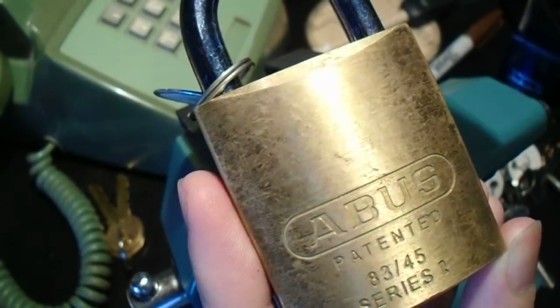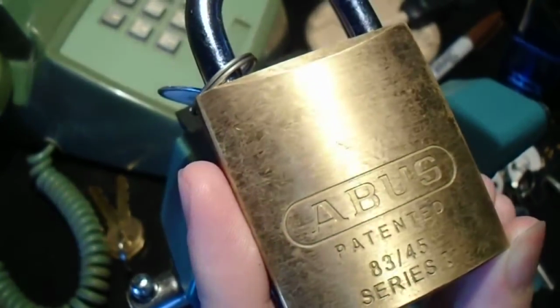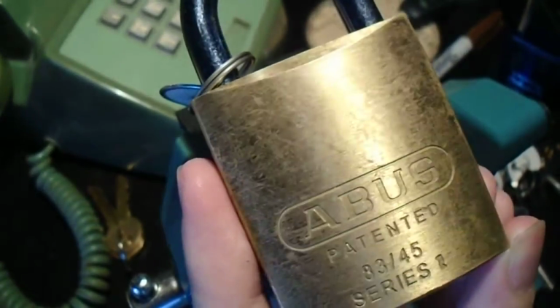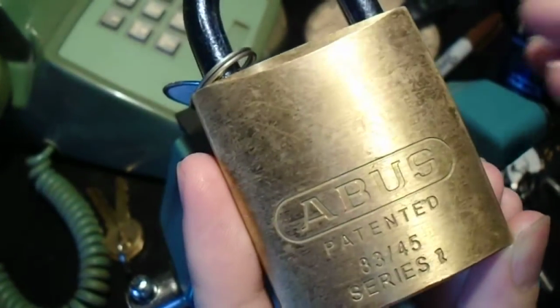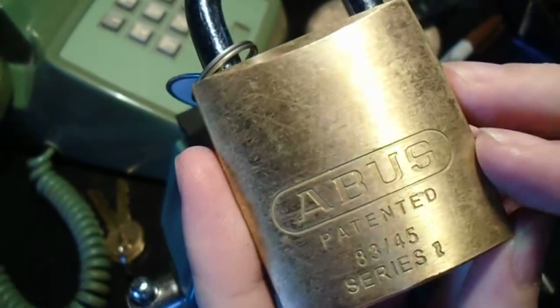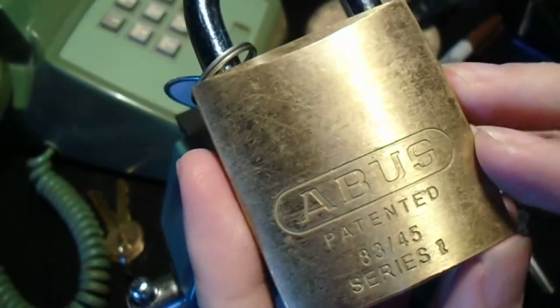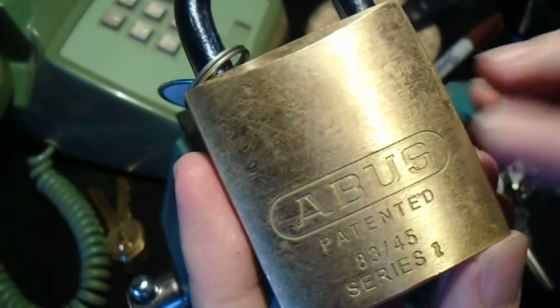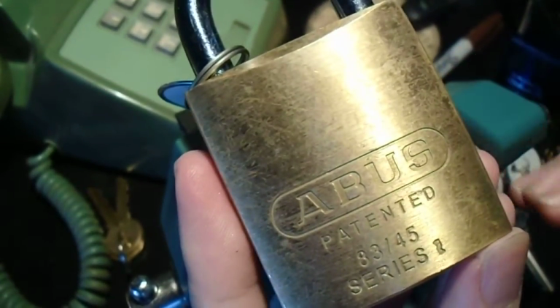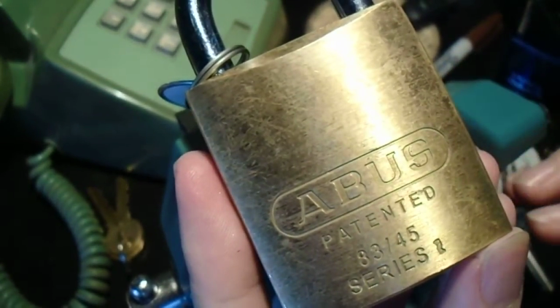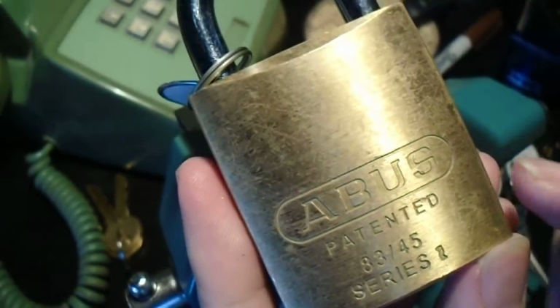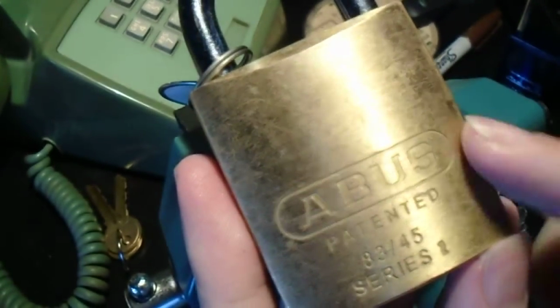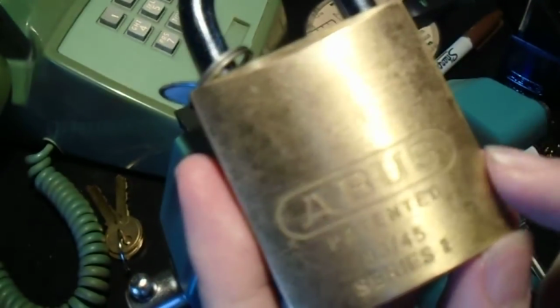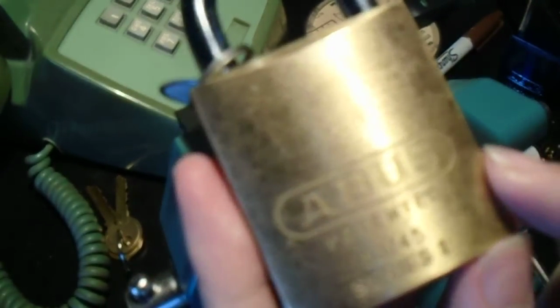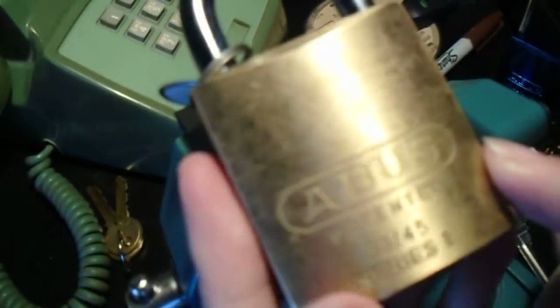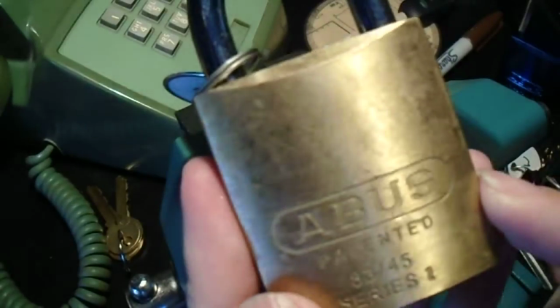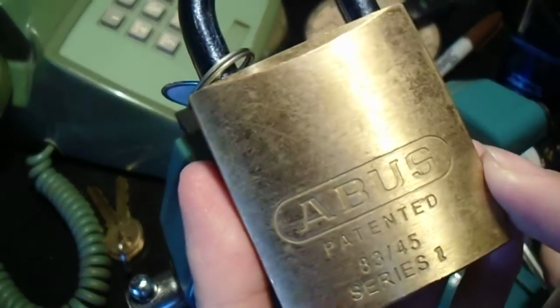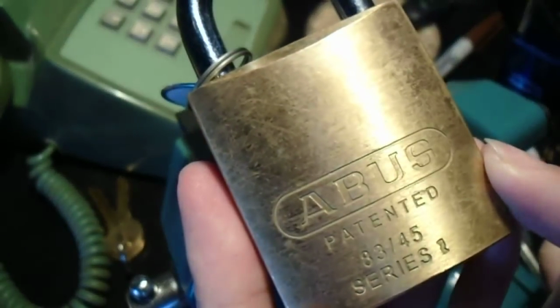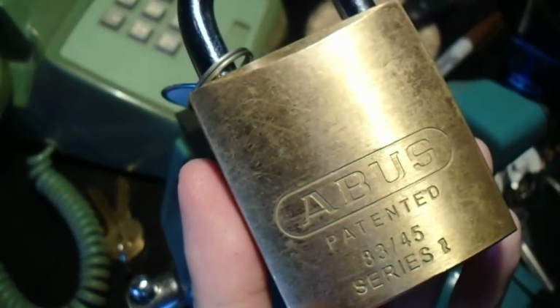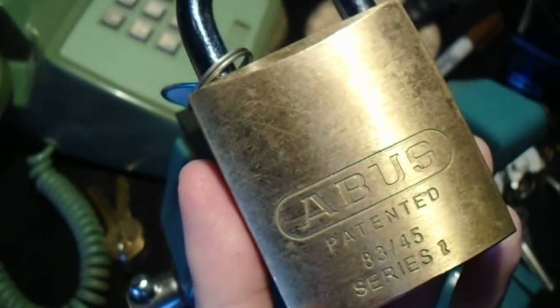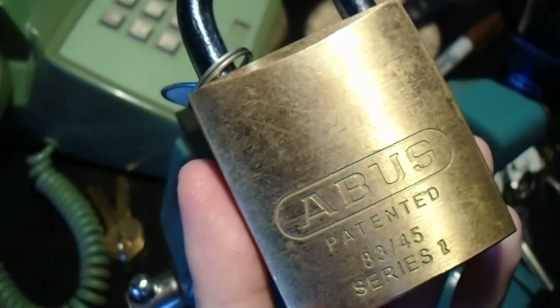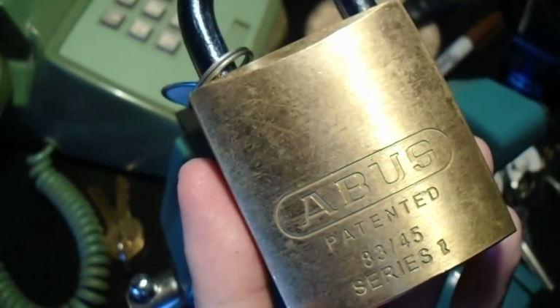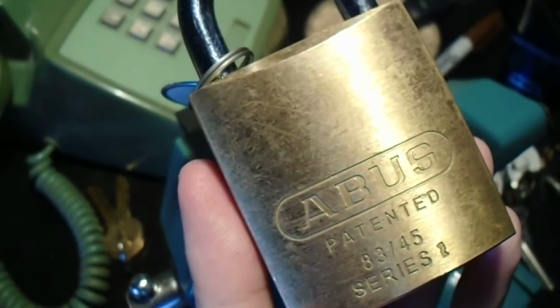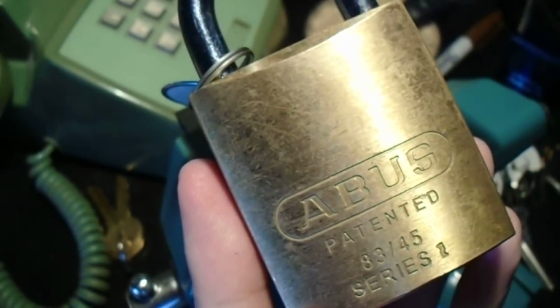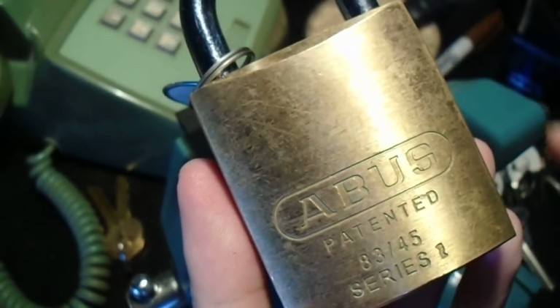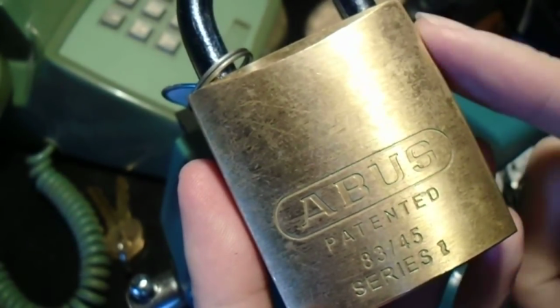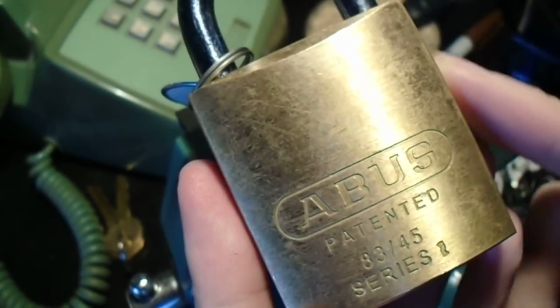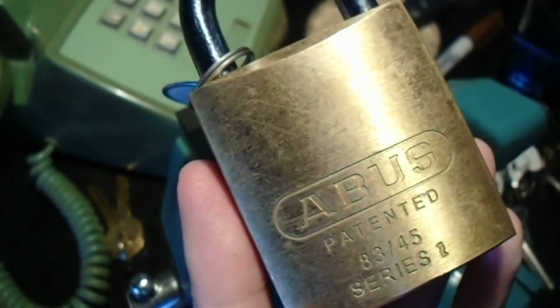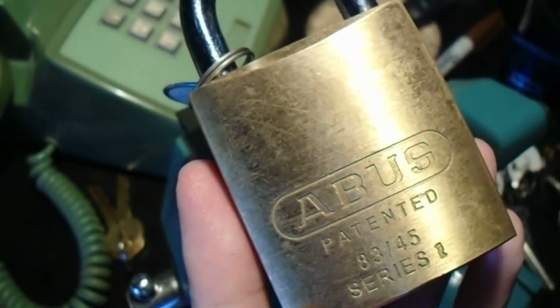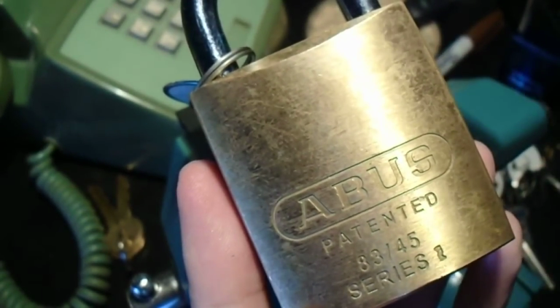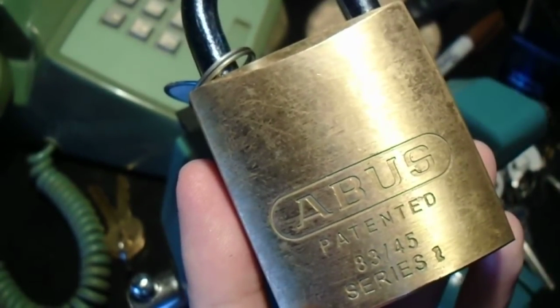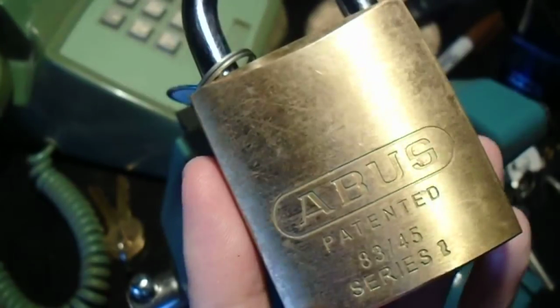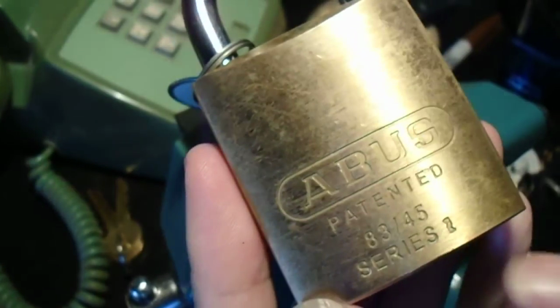Hey, everyone. So today we're back with more ABUS padlocks. This is the 8345 Series 2 — a pretty cool little lock that has some unusual features.